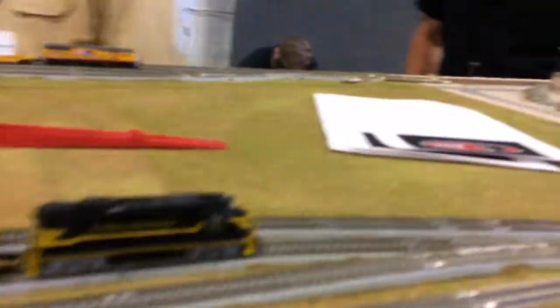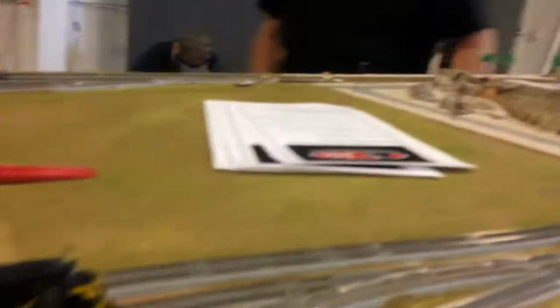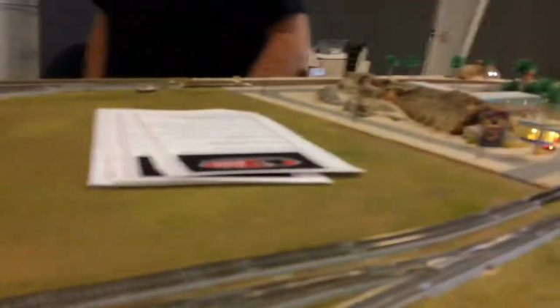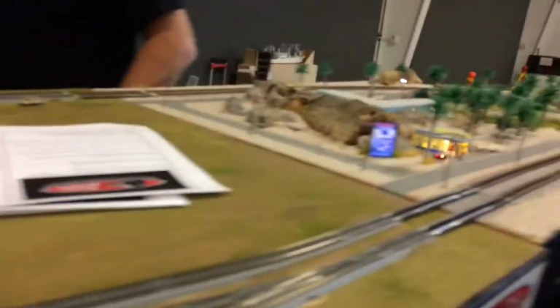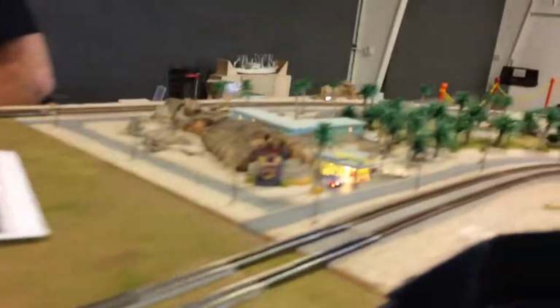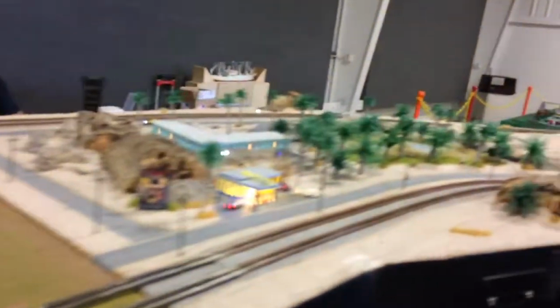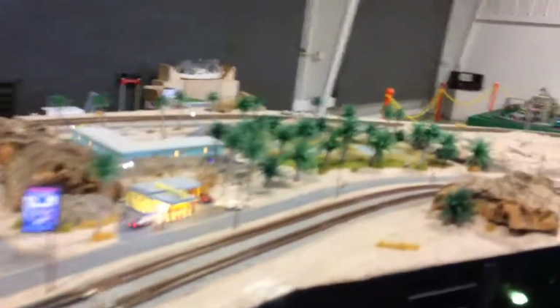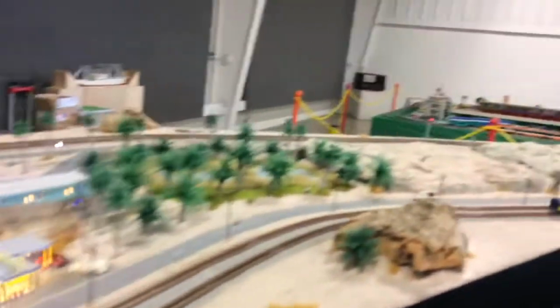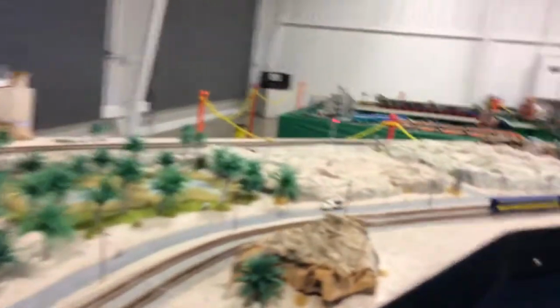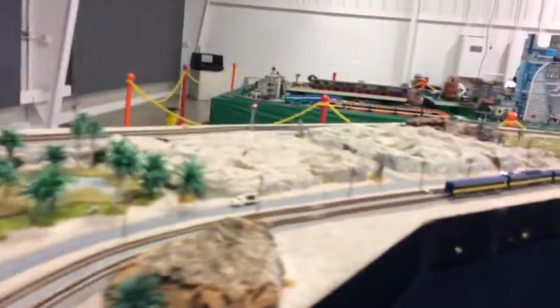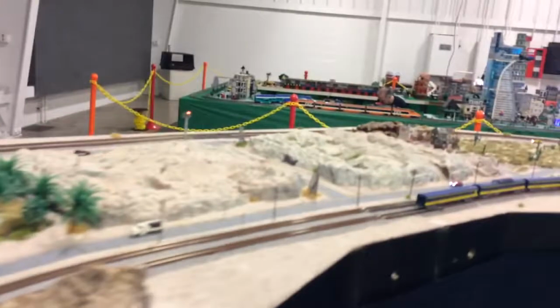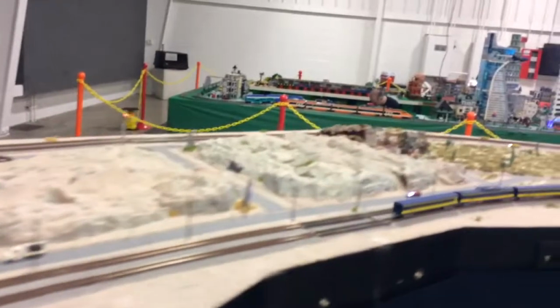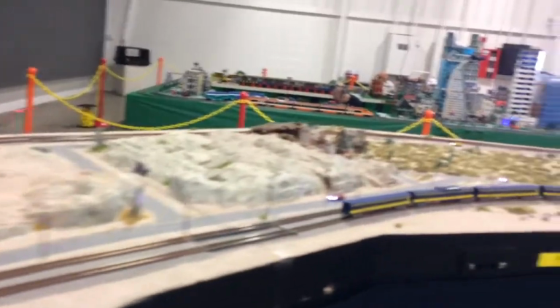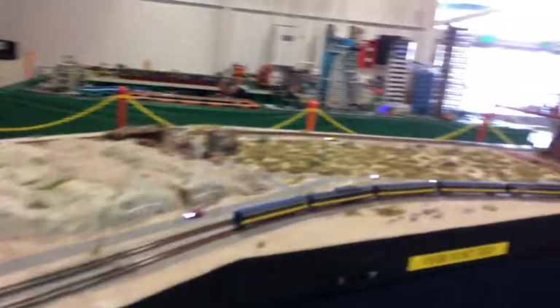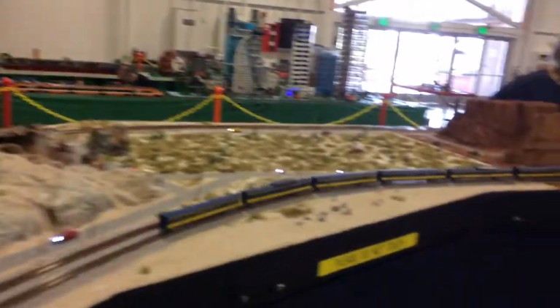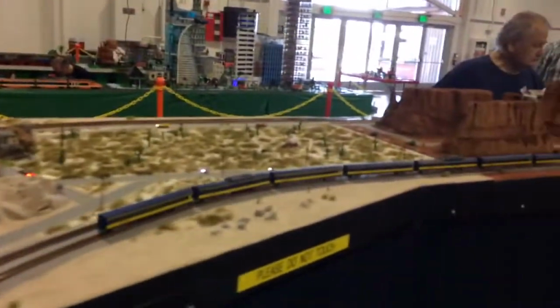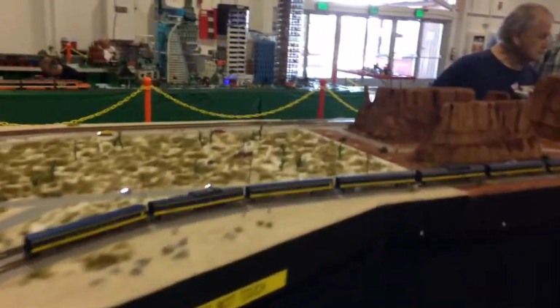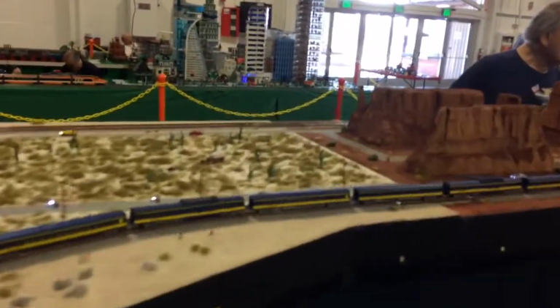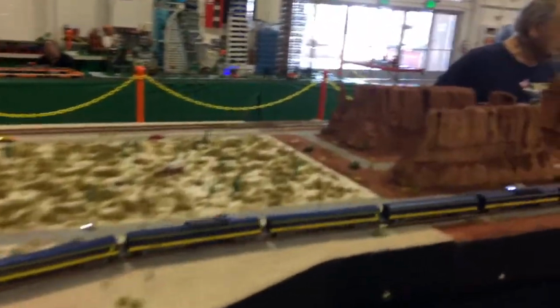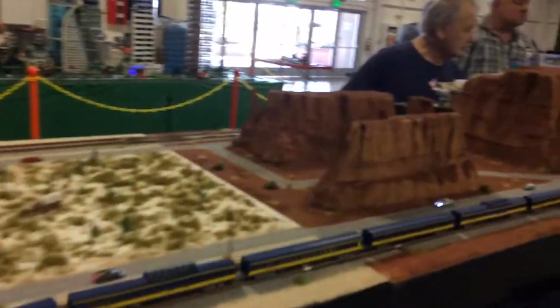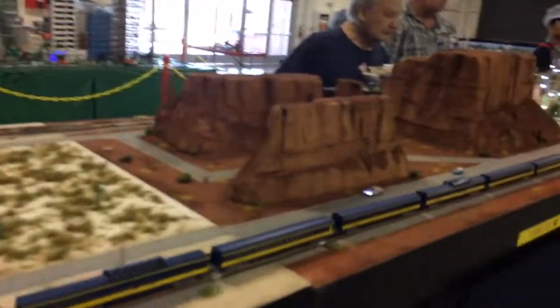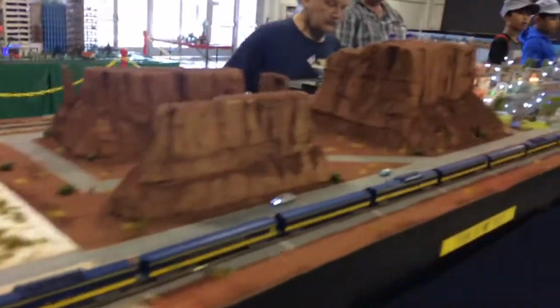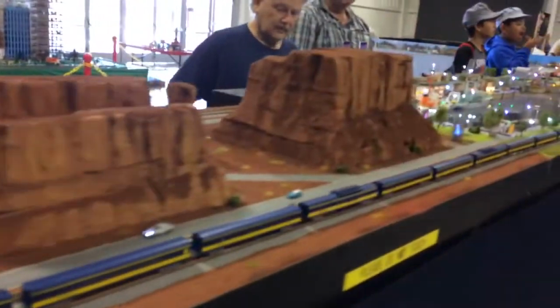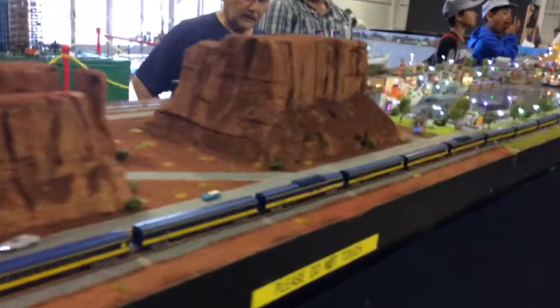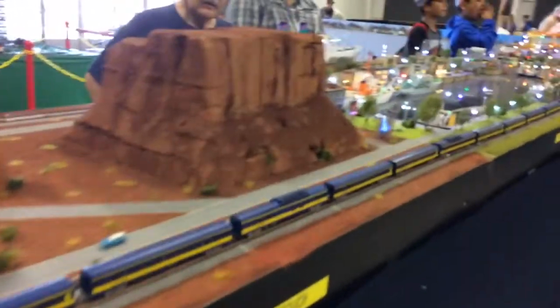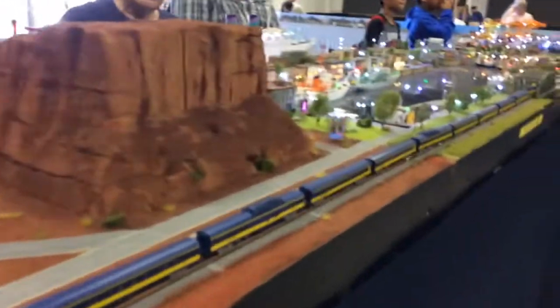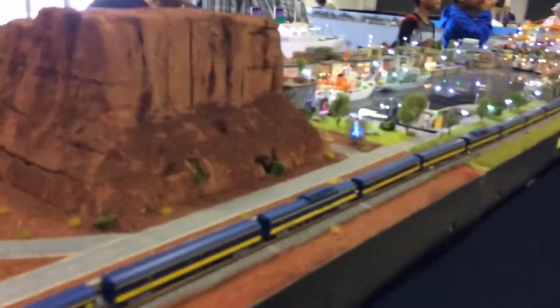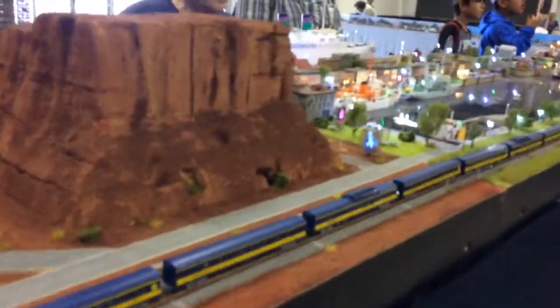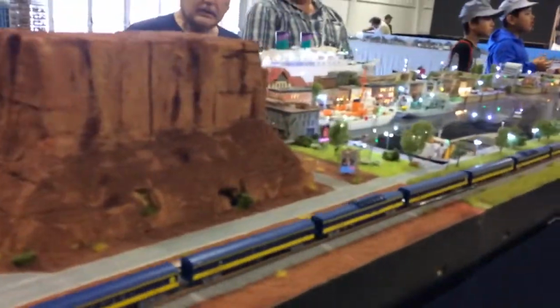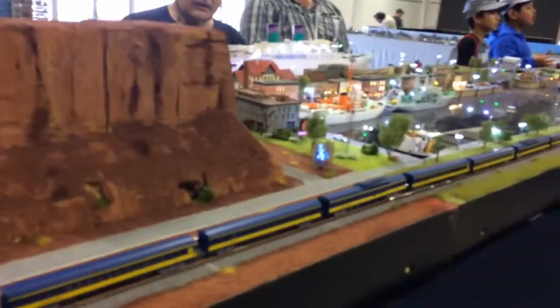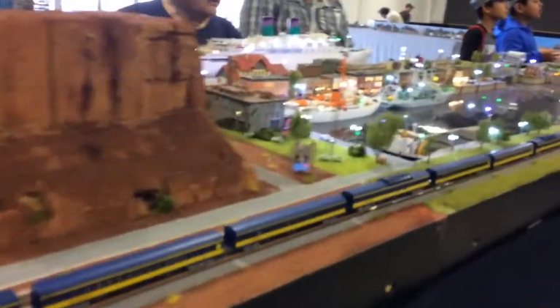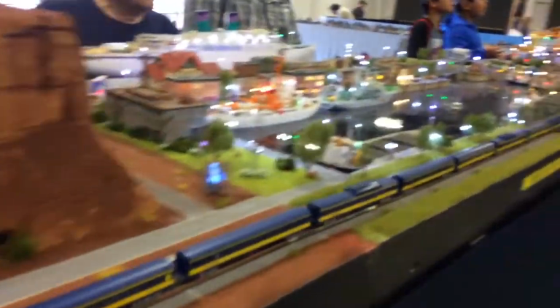If you leave the show, make sure you stamp your hand at the blue table just inside the main entrance, so that you can get back into the show.